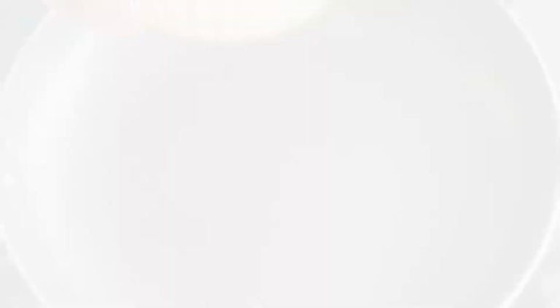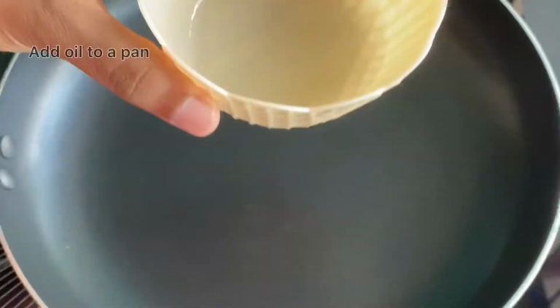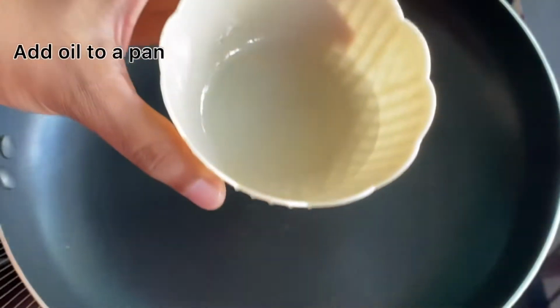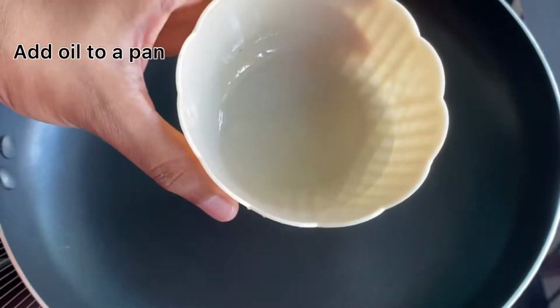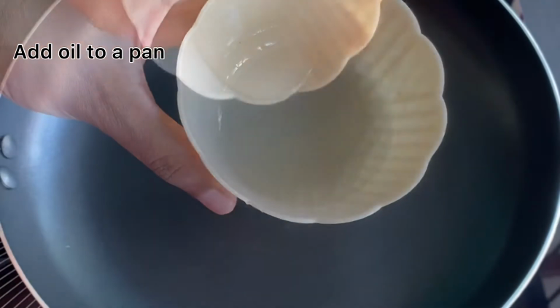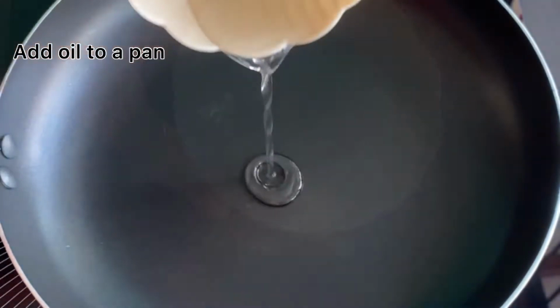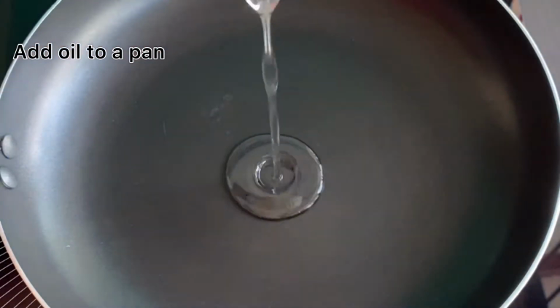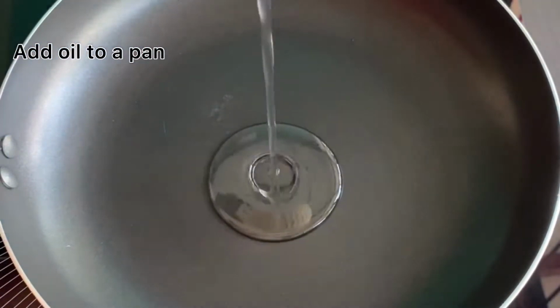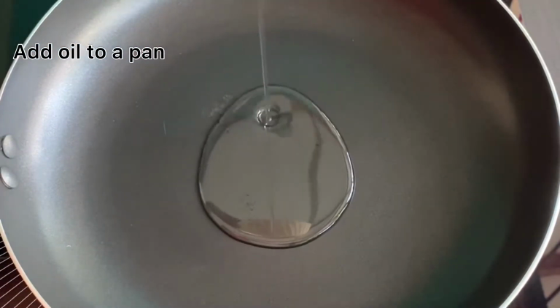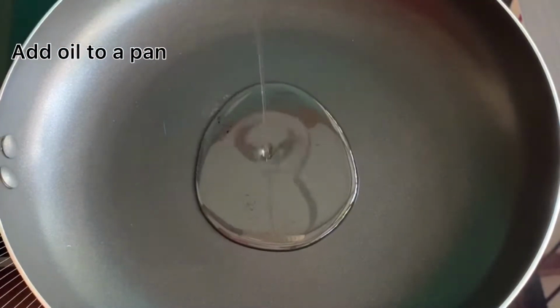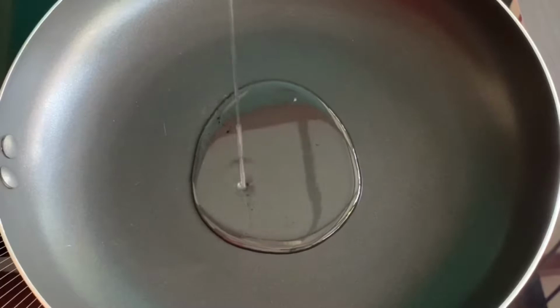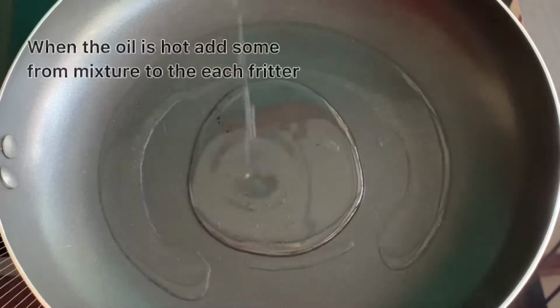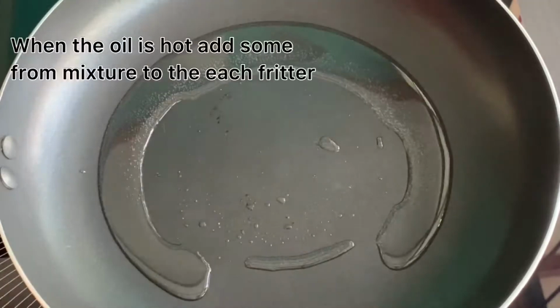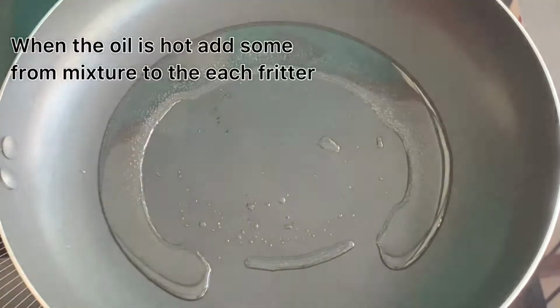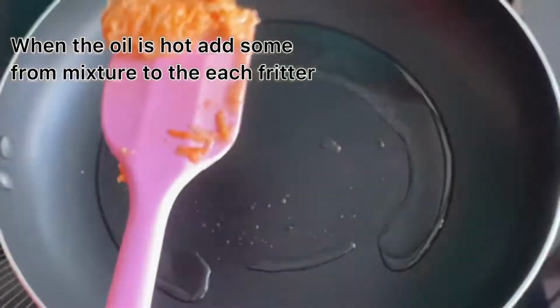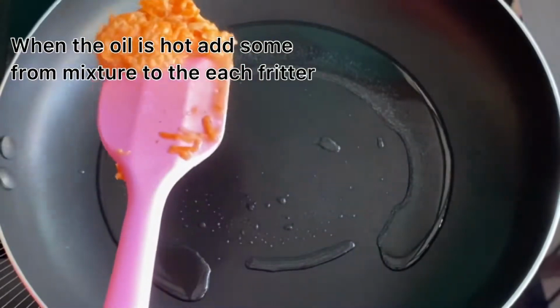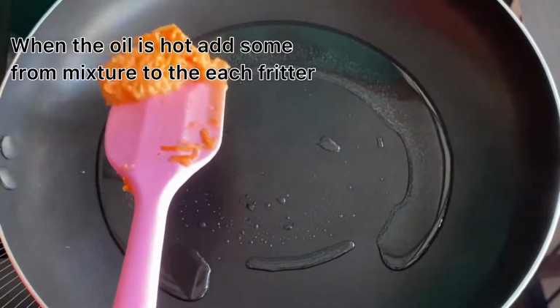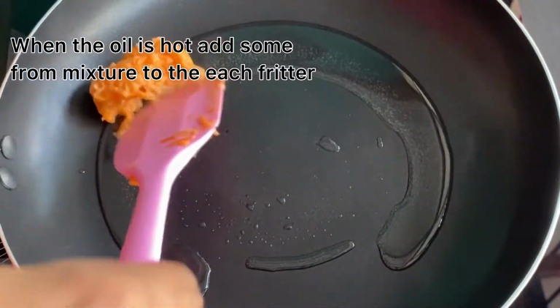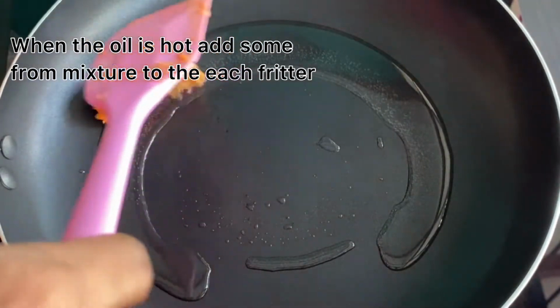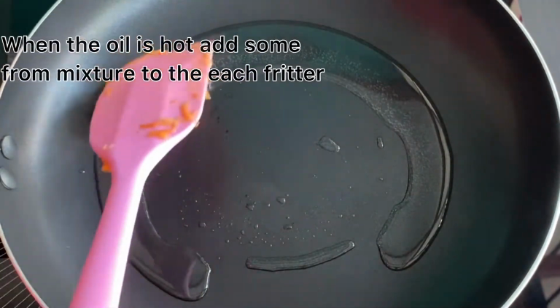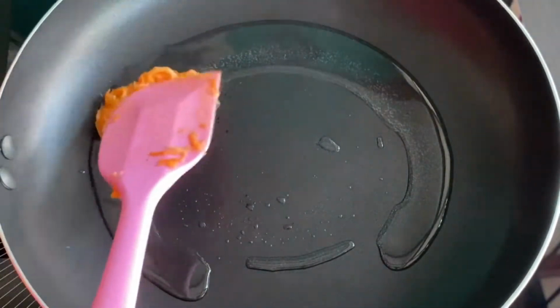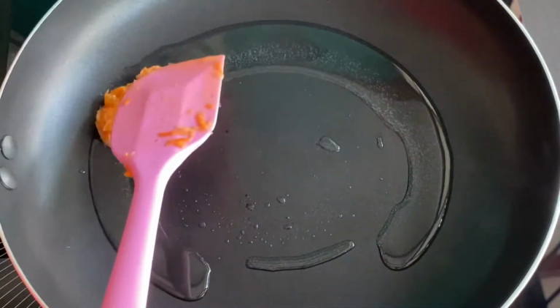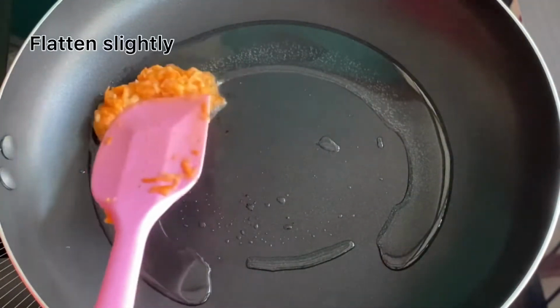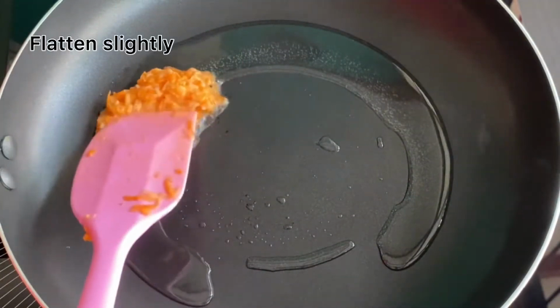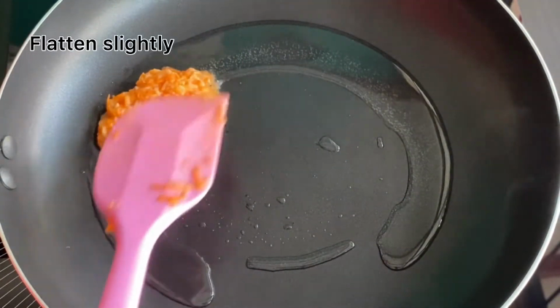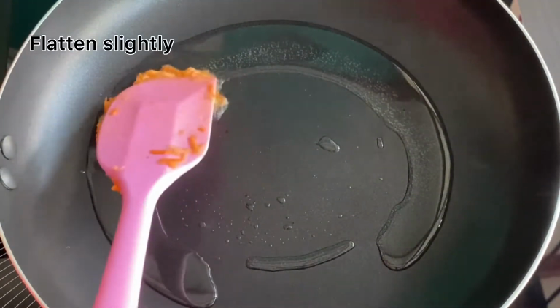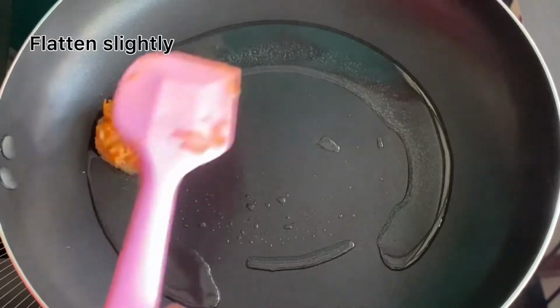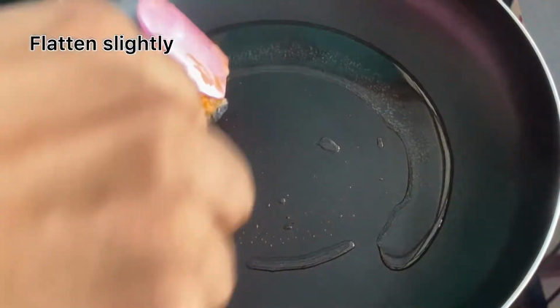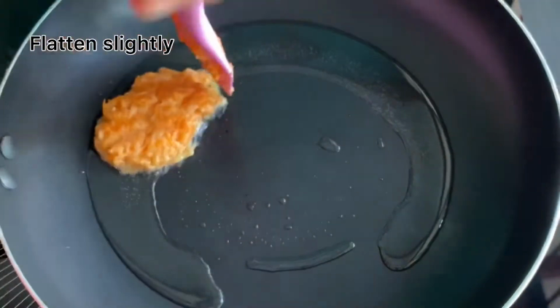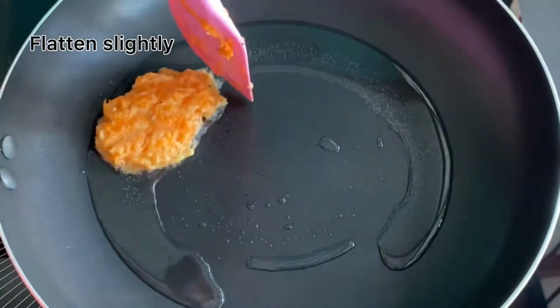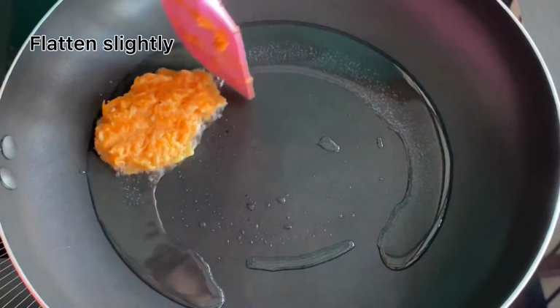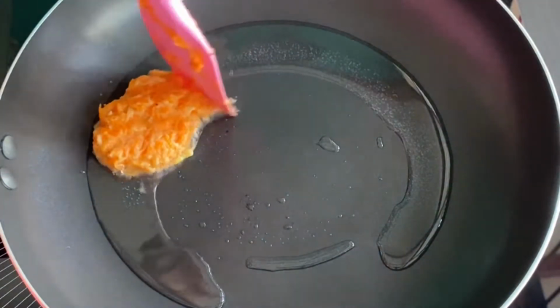Then put the pan on the heat. We mix the mixture in the pan and add the fritters to the pan.